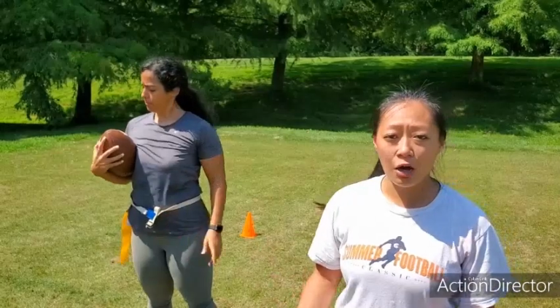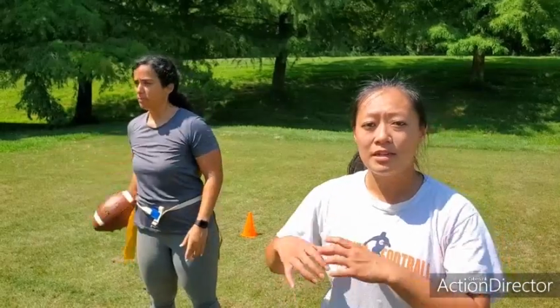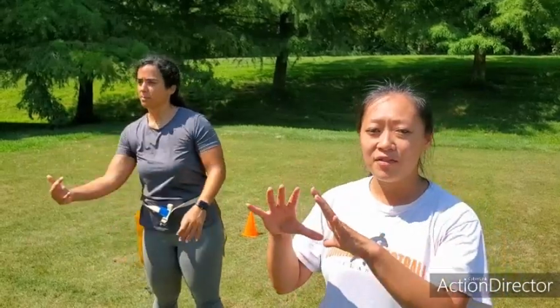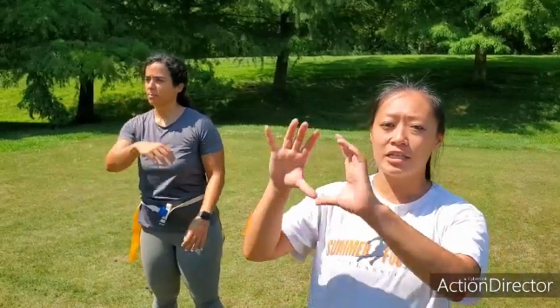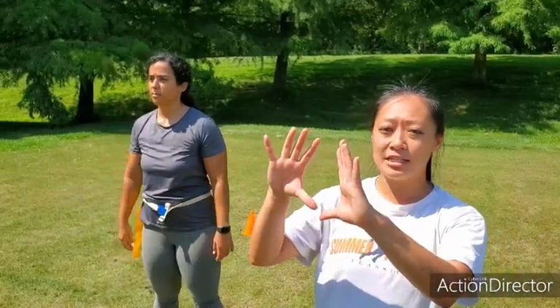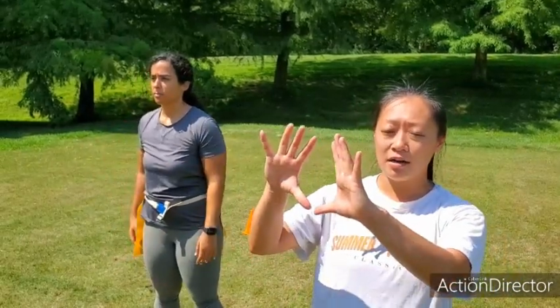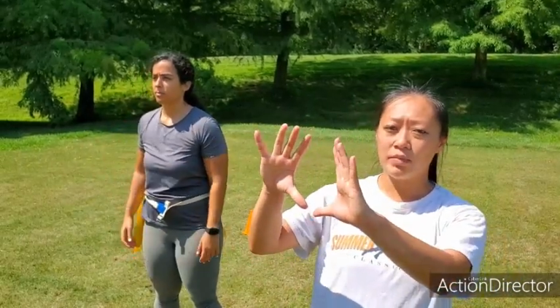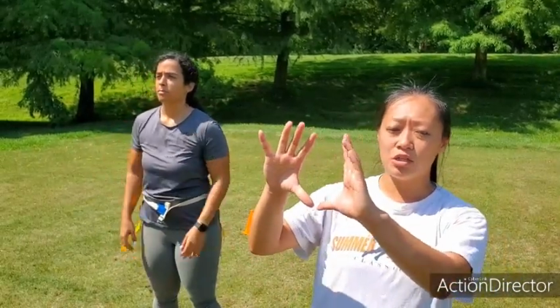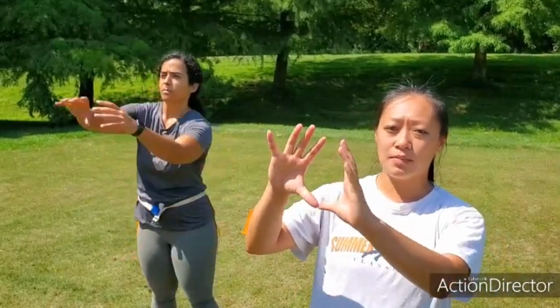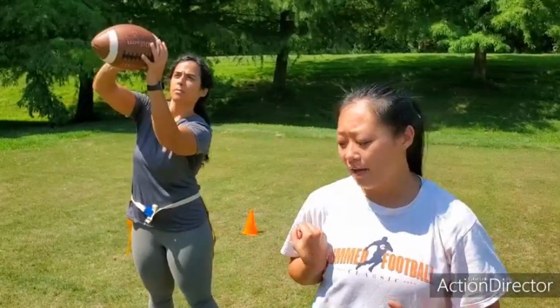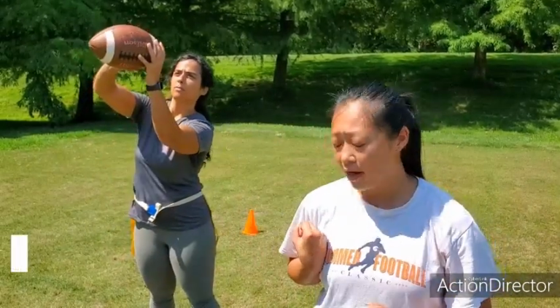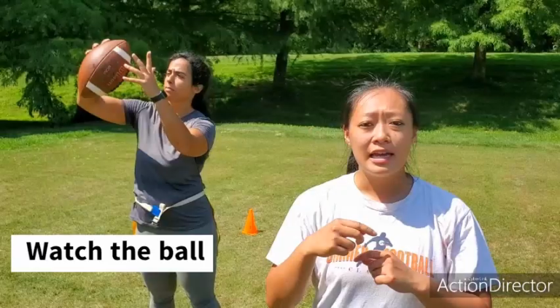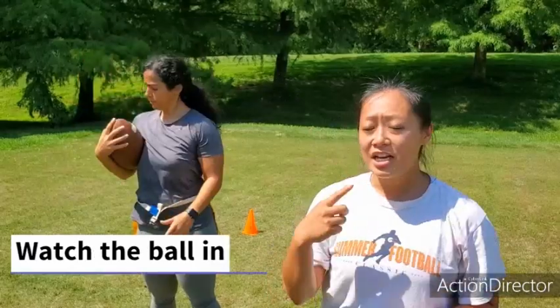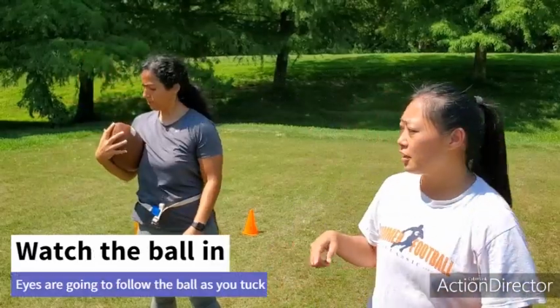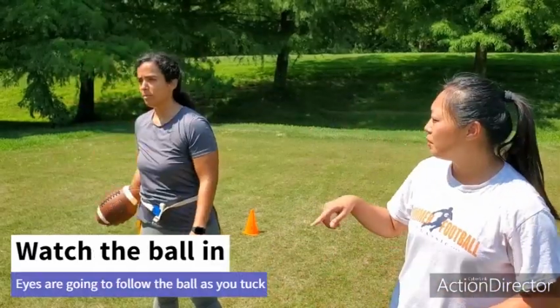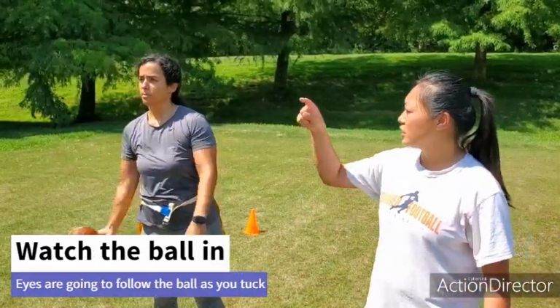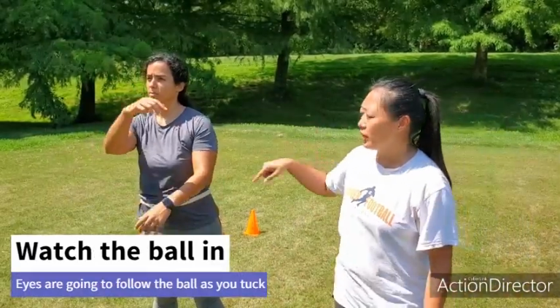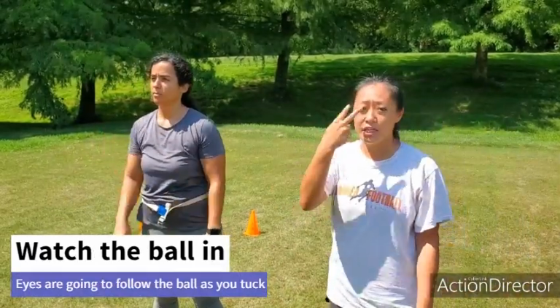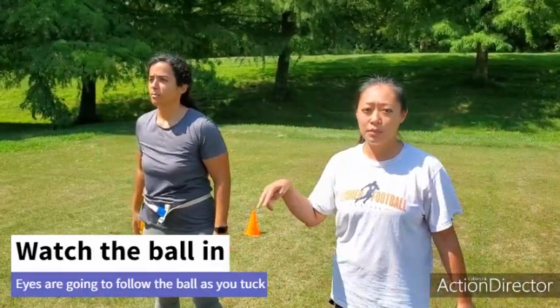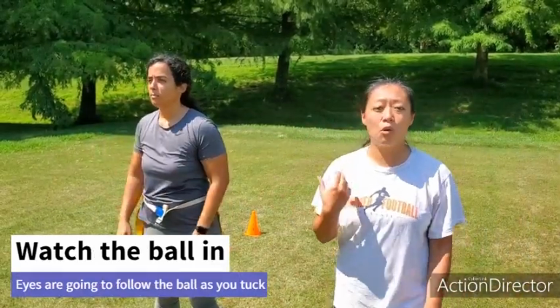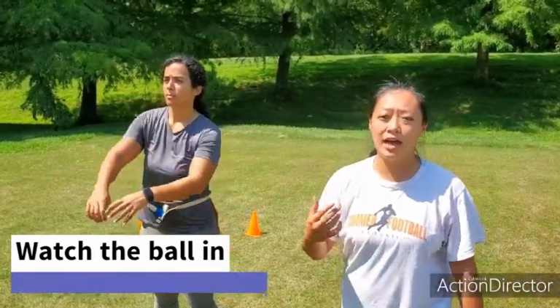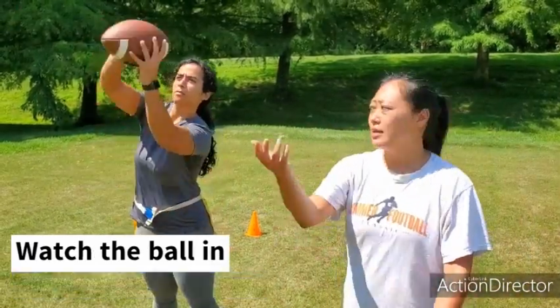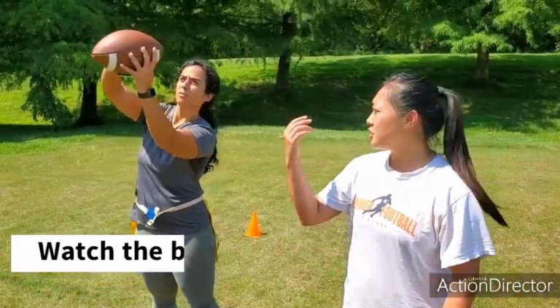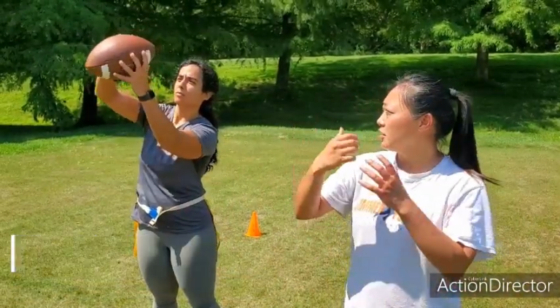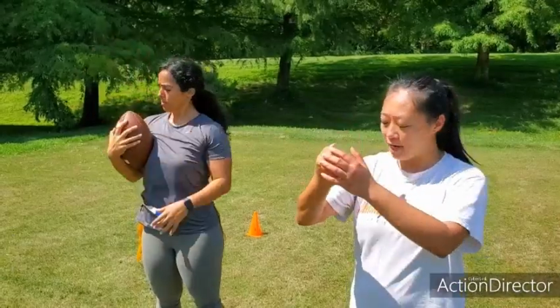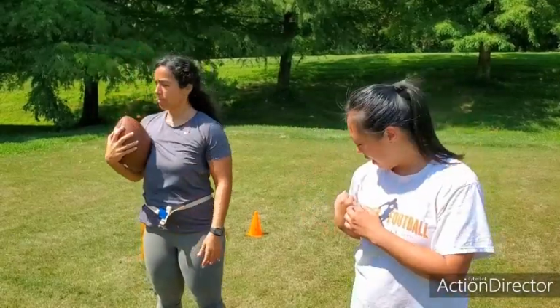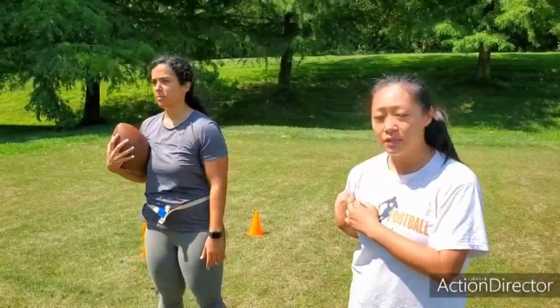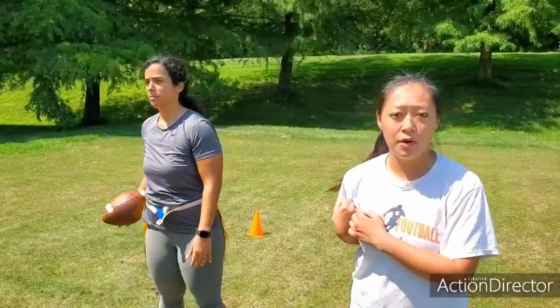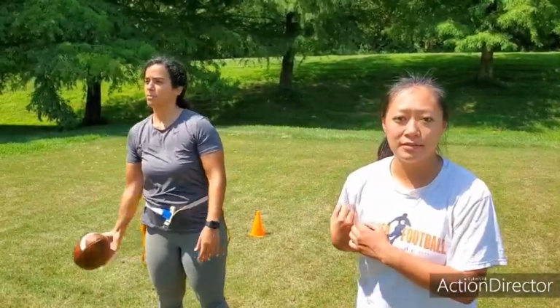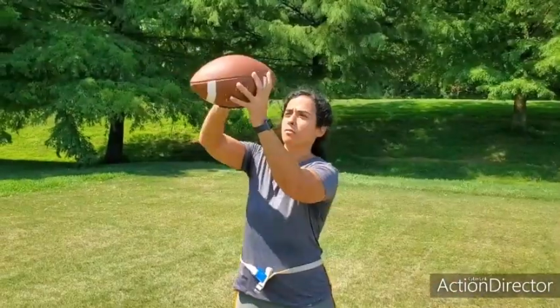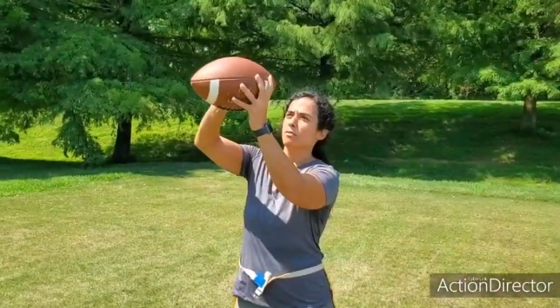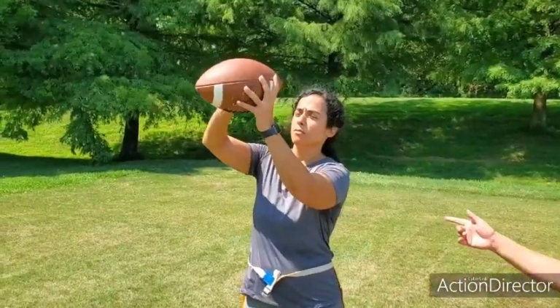We want to force ourselves to stare at the ball and continuously make eye contact with it. This drill helps to emphasize the stare: one Mississippi, two Mississippi, and then tuck. As she's tucking, her eyes are following the ball the whole time. Catch, stare, and her eyes follow the ball. Perfect.